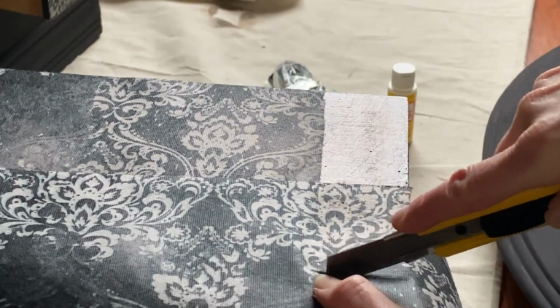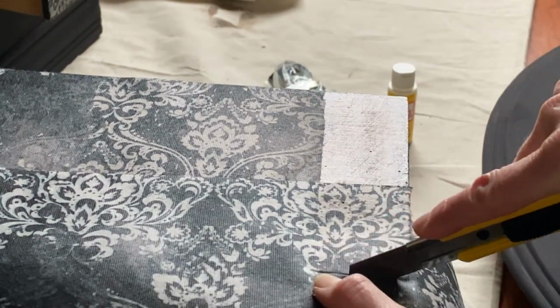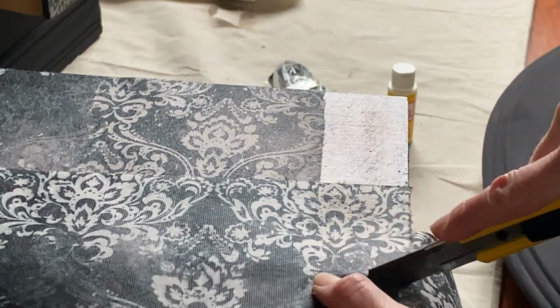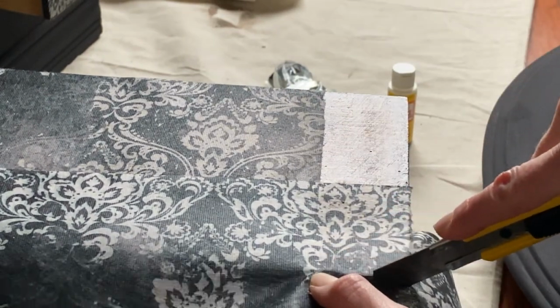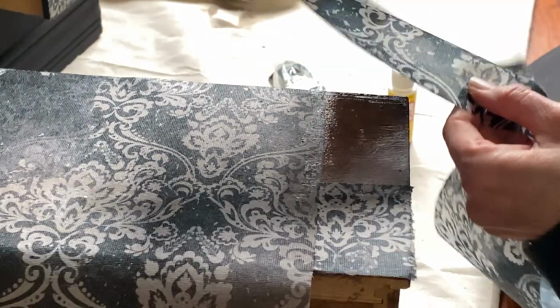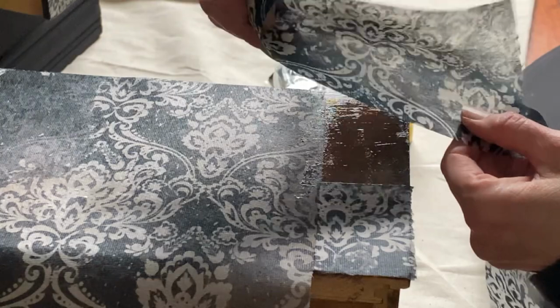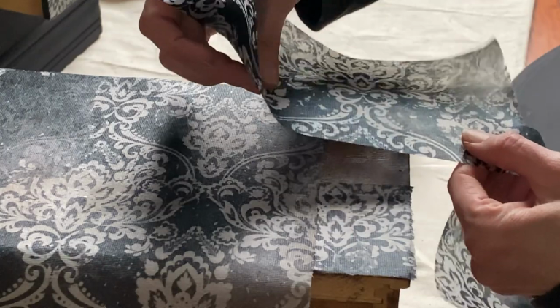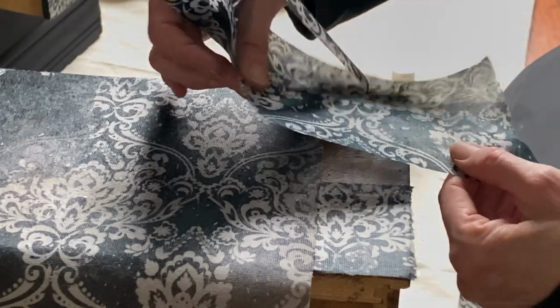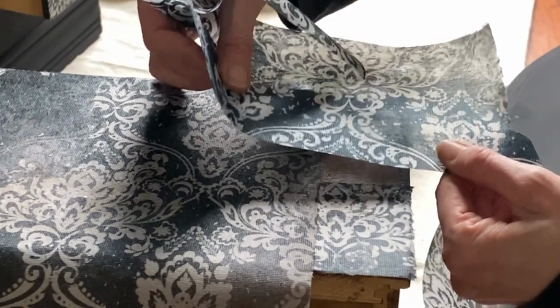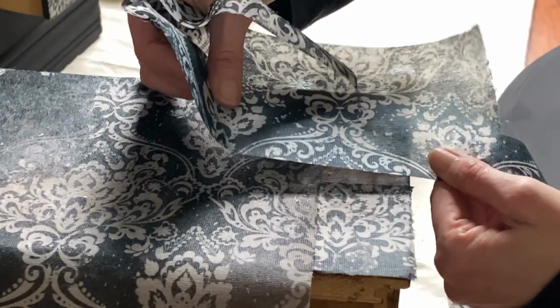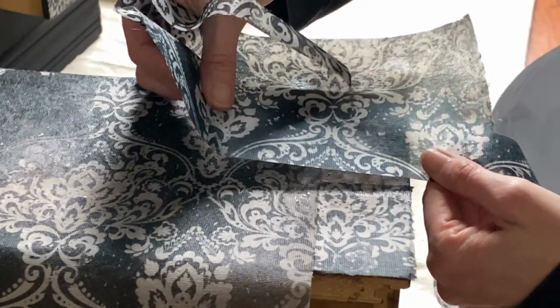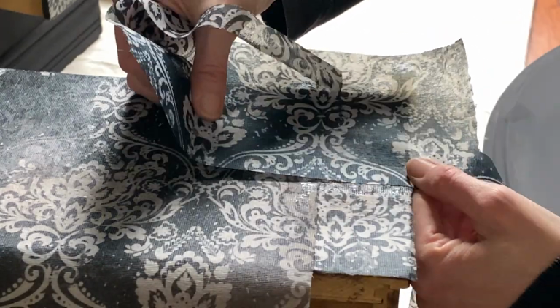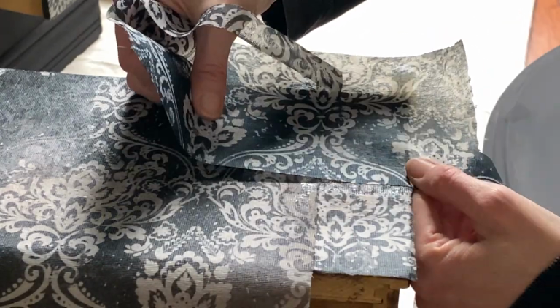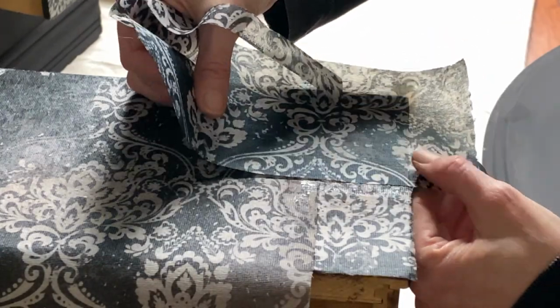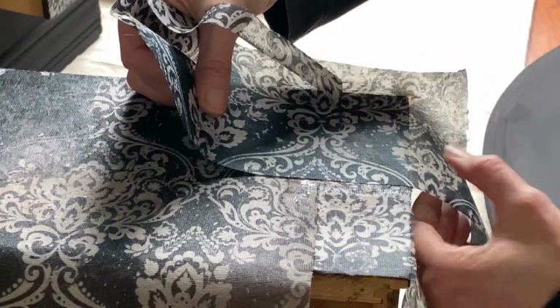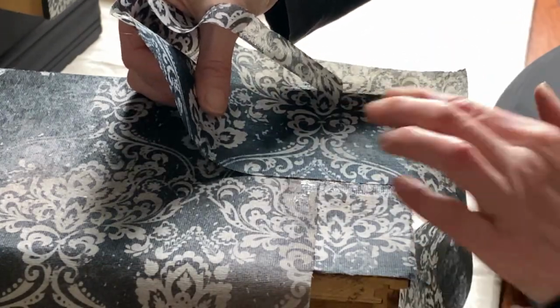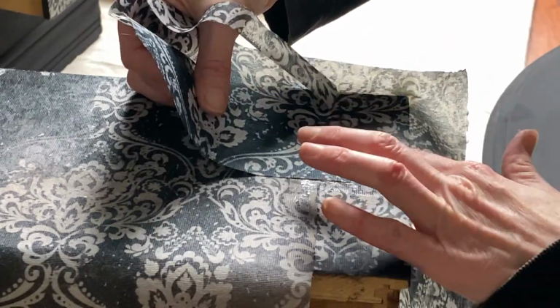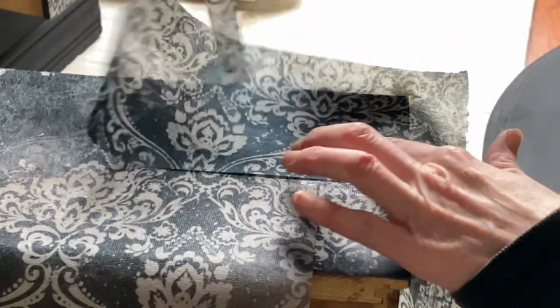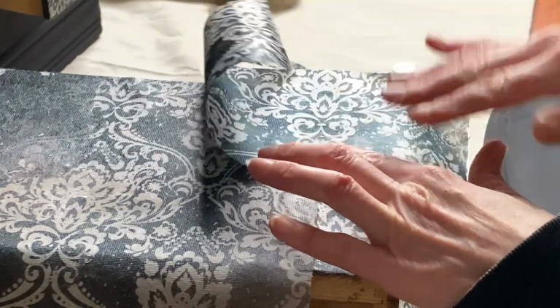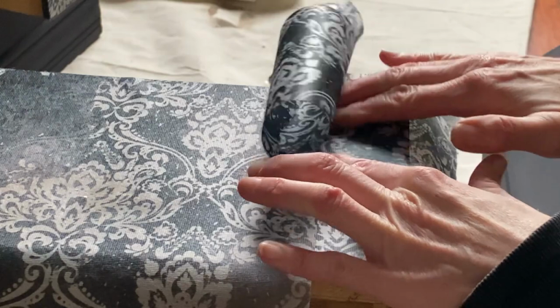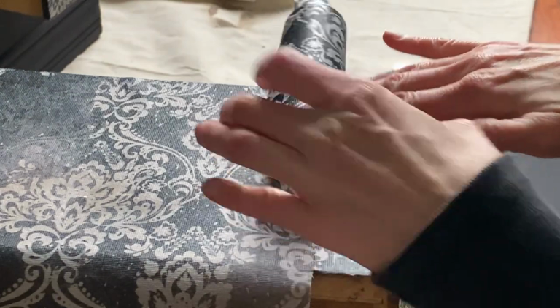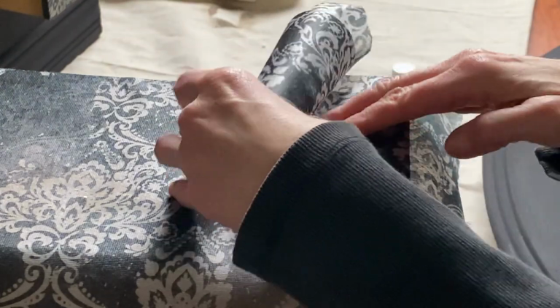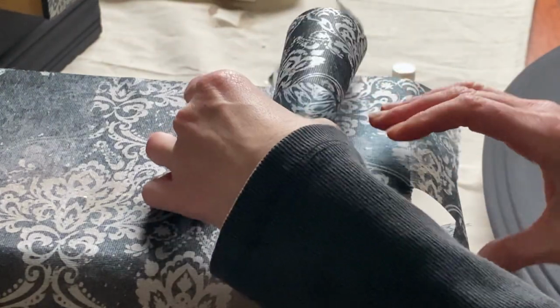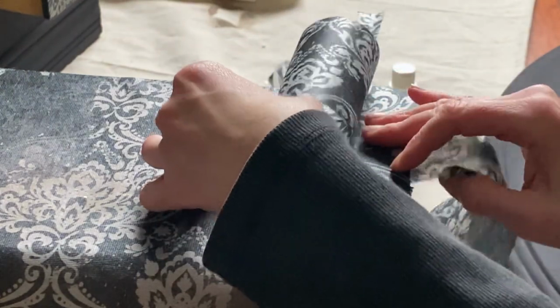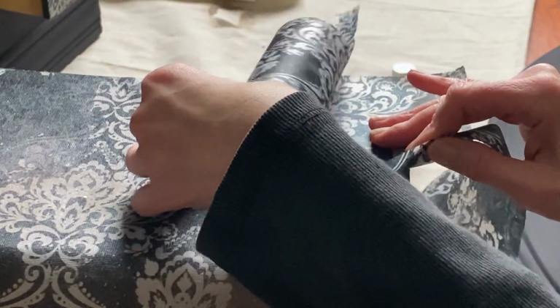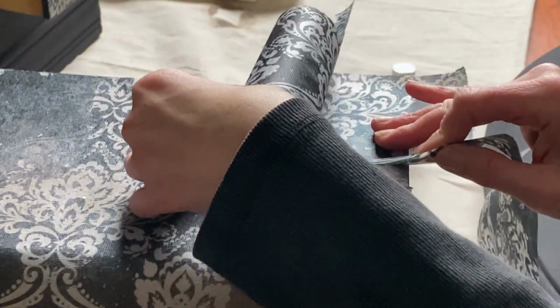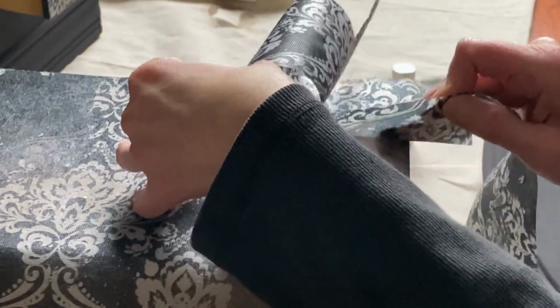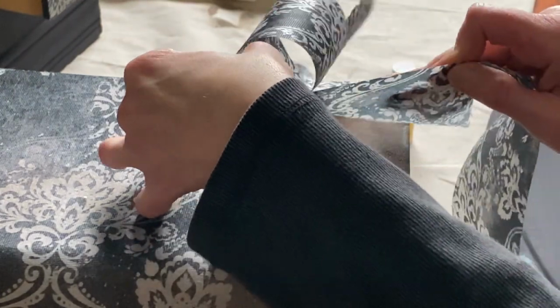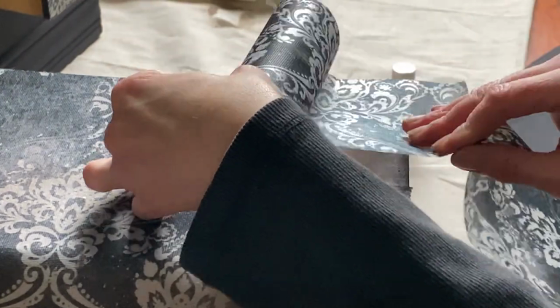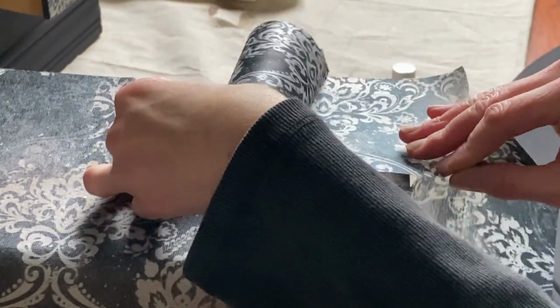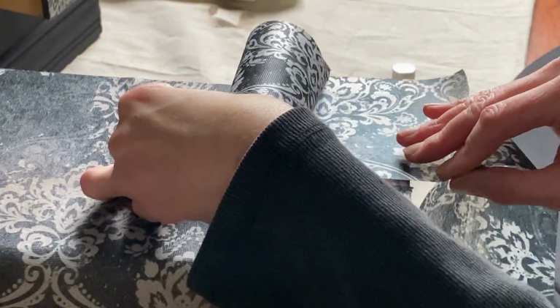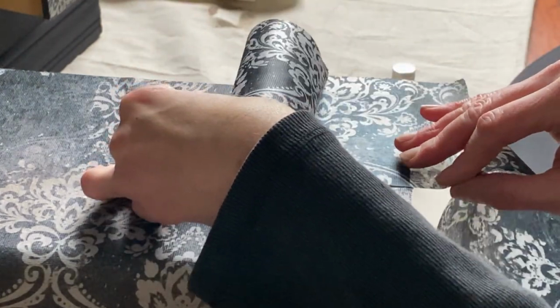Another amazing product you could use for decoupage is wrapping paper. There is such an amazing selection out there with so many colors and designs to choose from.